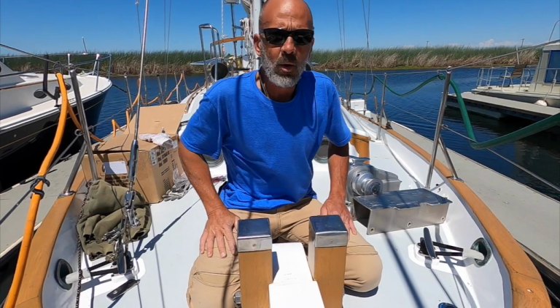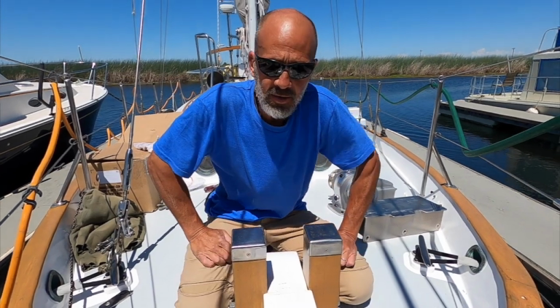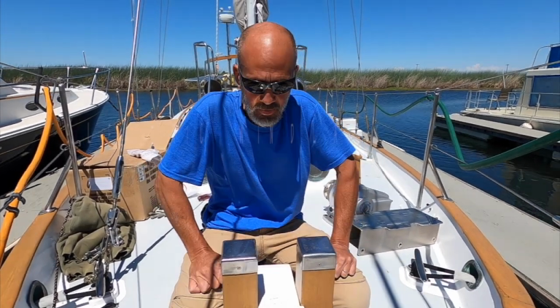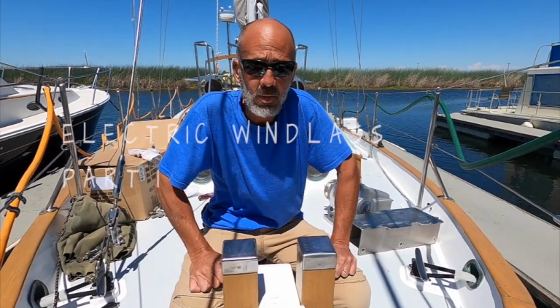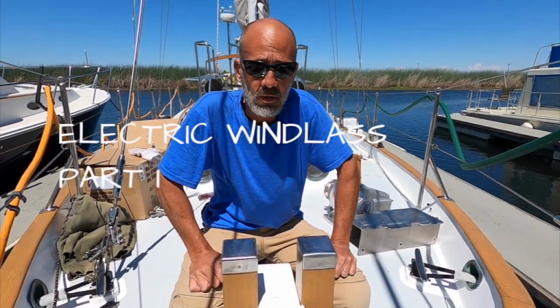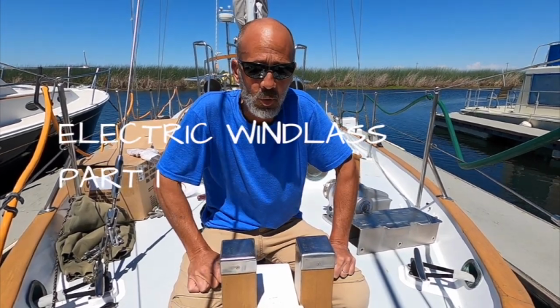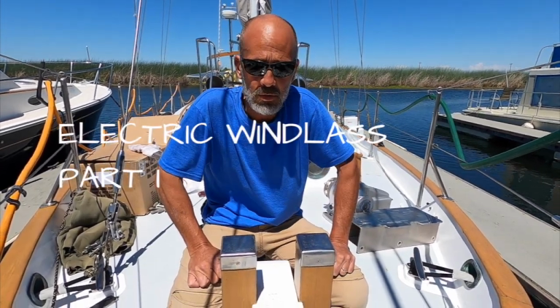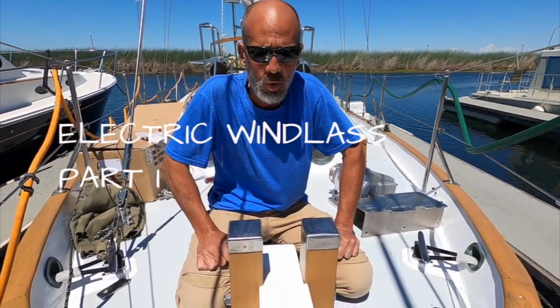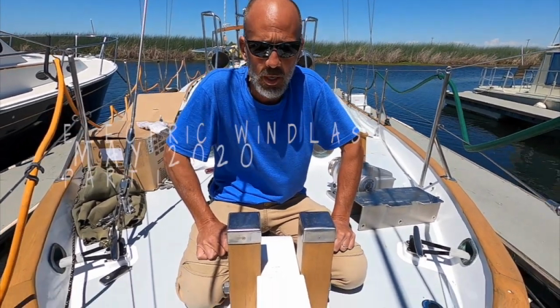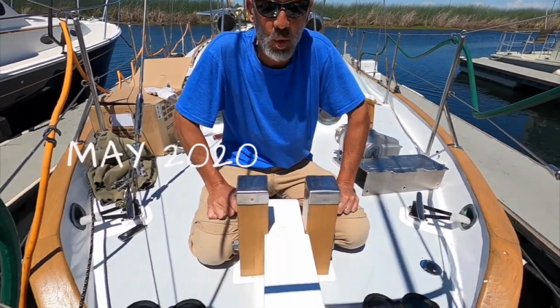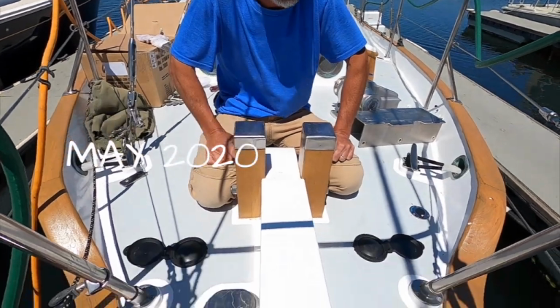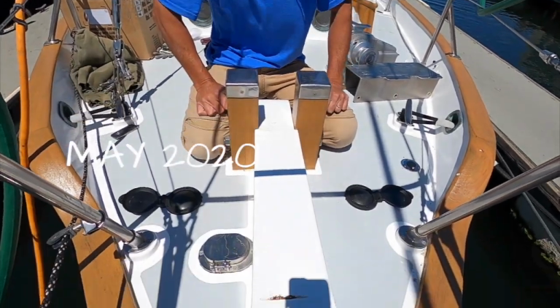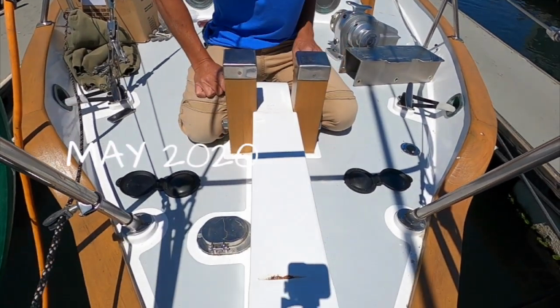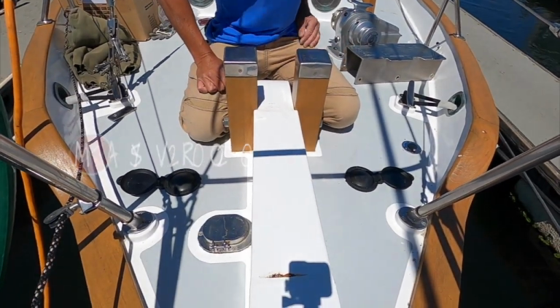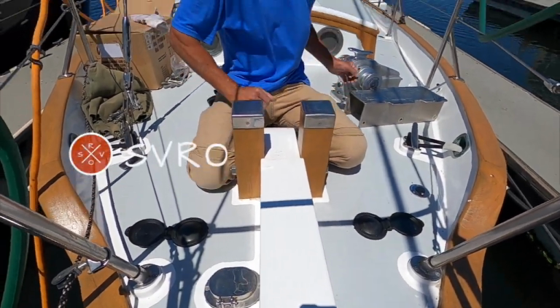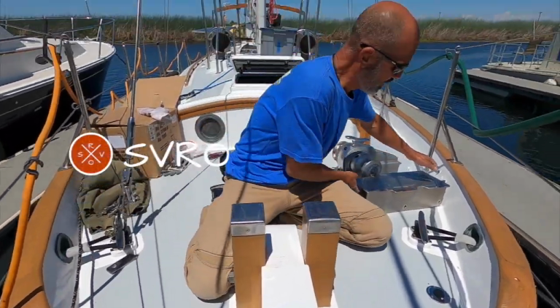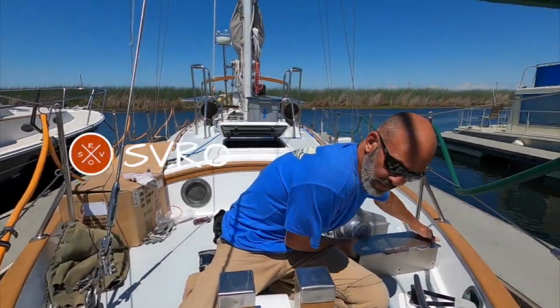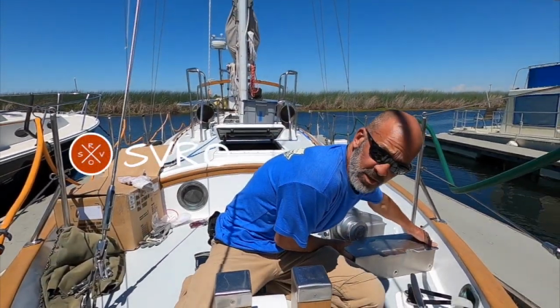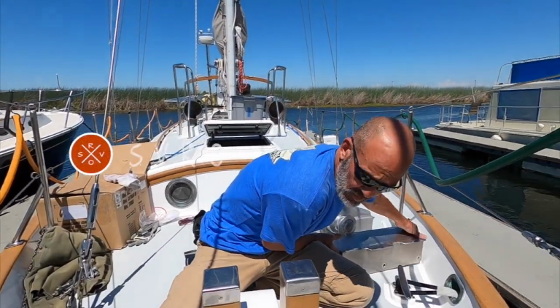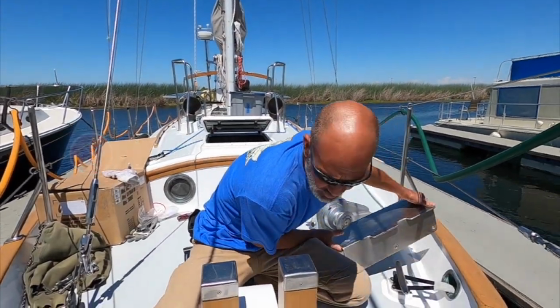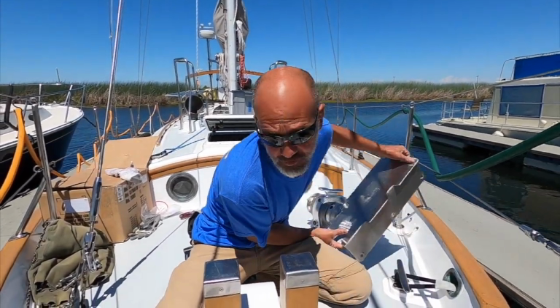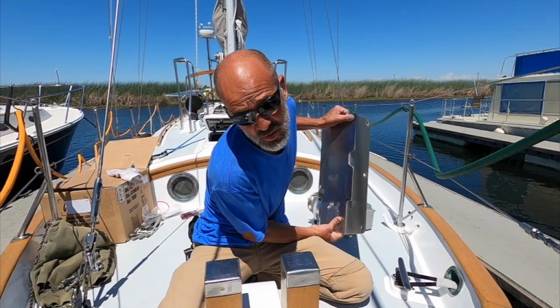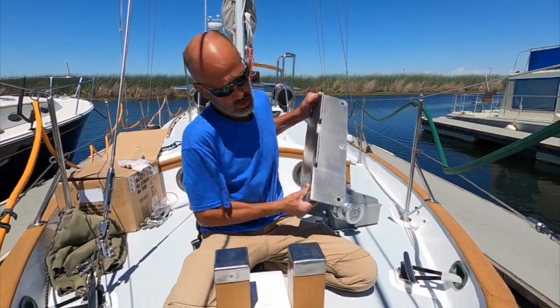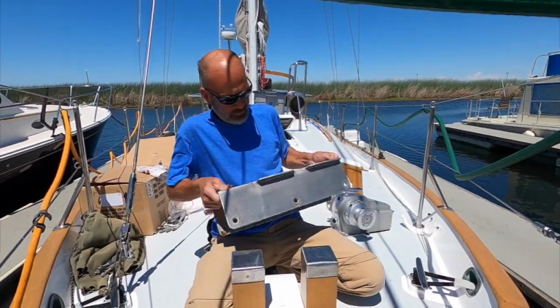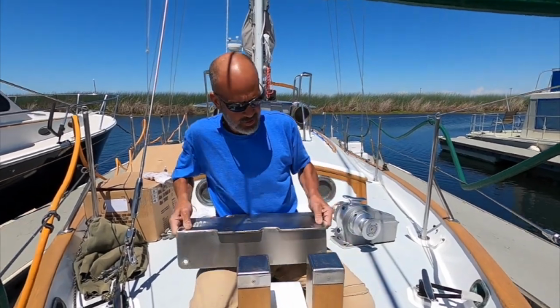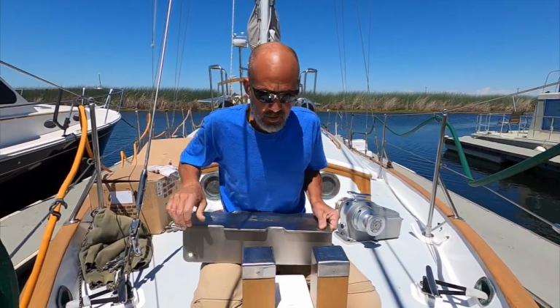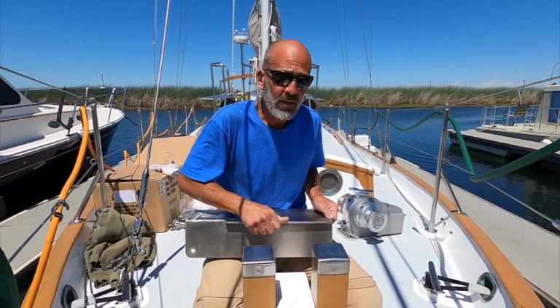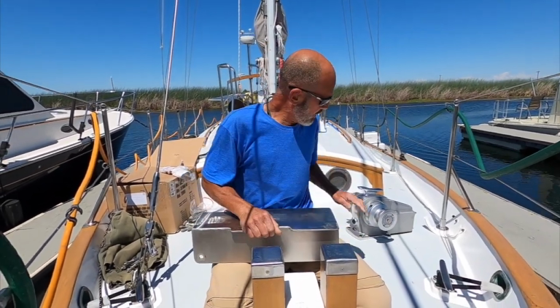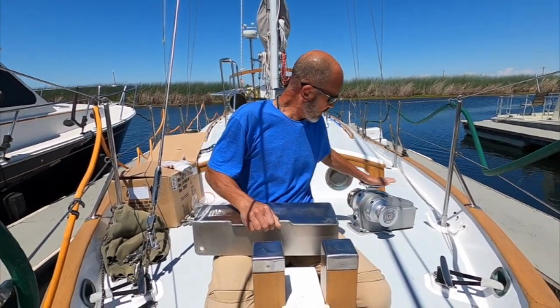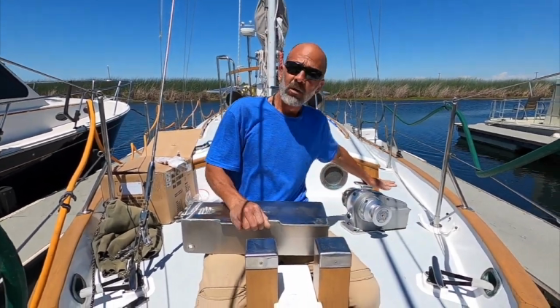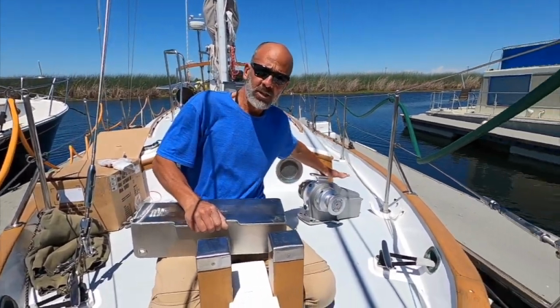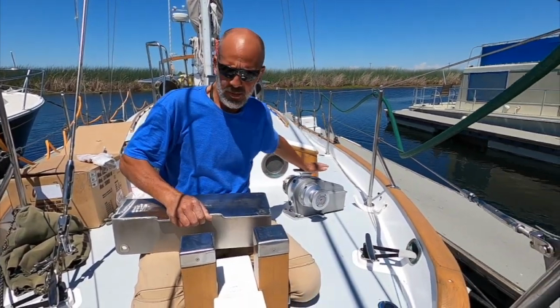Welcome back. You might be able to tell that we don't have a windlass or an anchor on the boat right now. That's because we're getting rid of our old Simpson-Lawrence 555 and putting on a Low Friends Tigress.